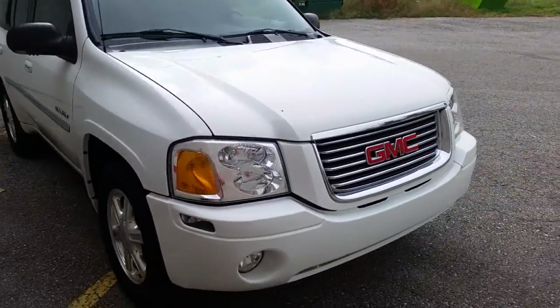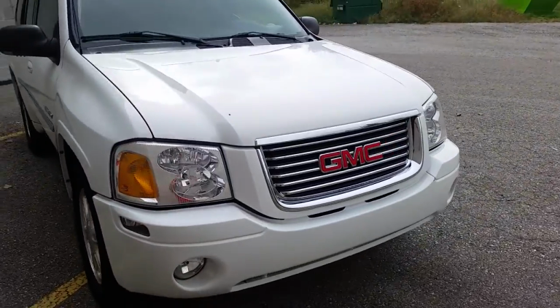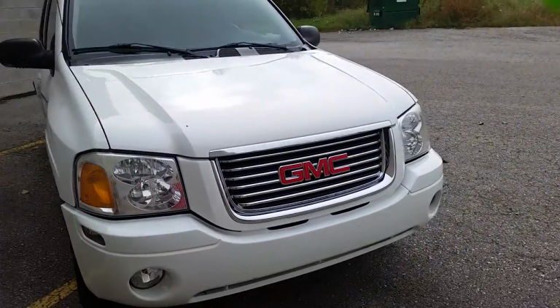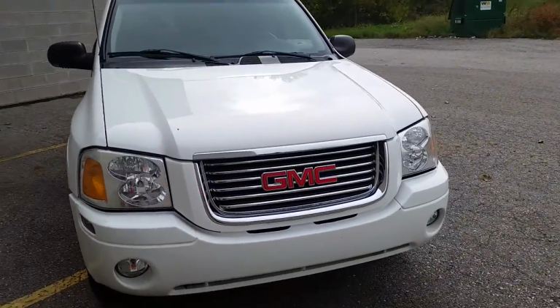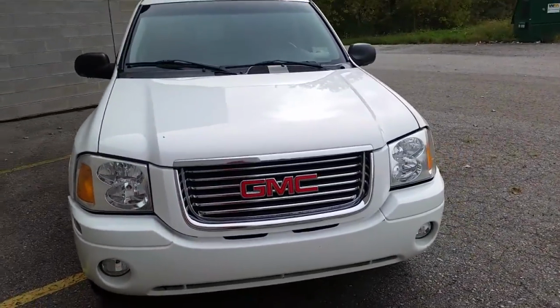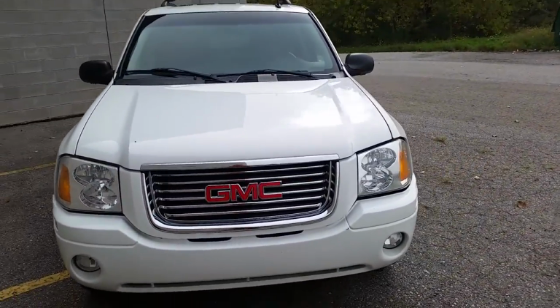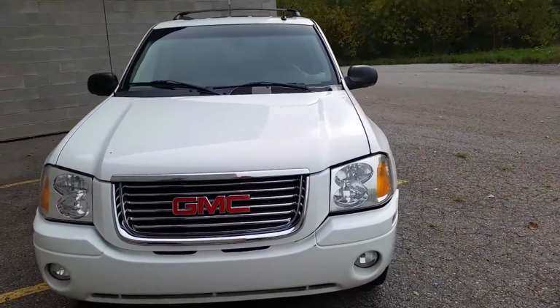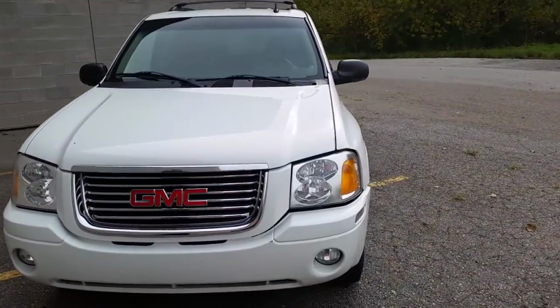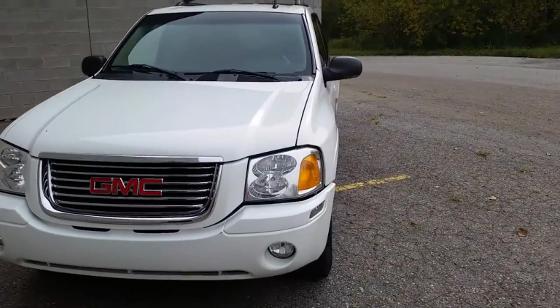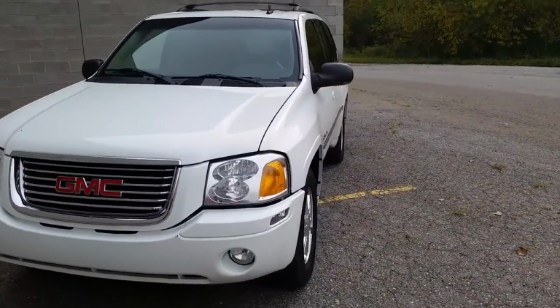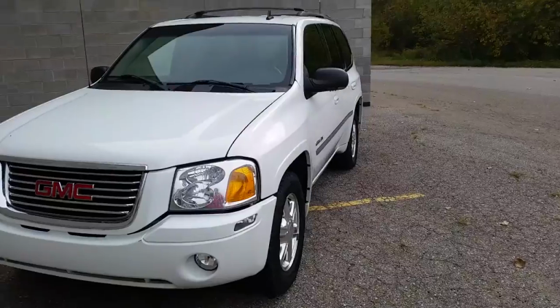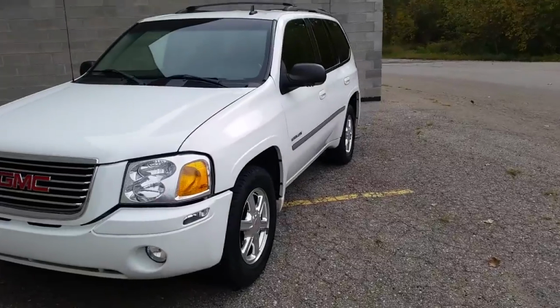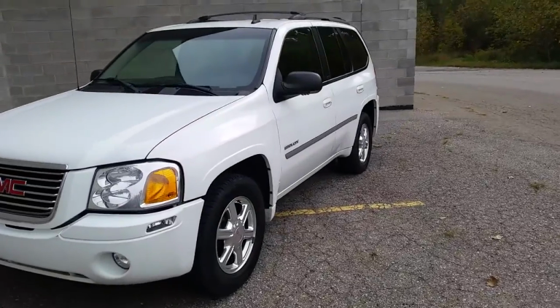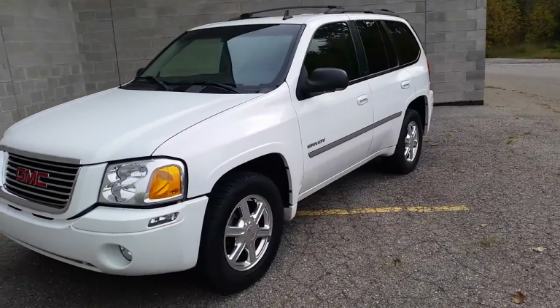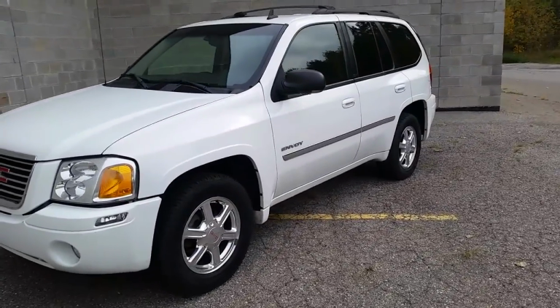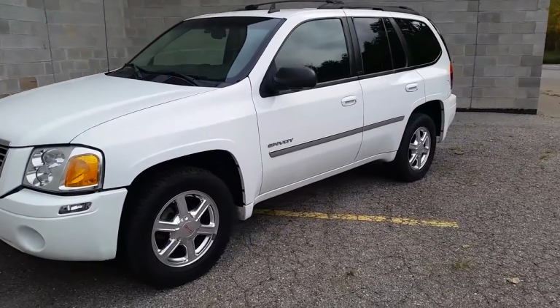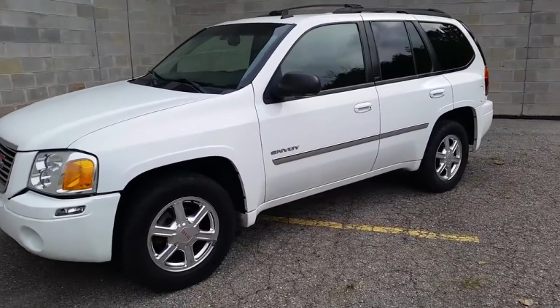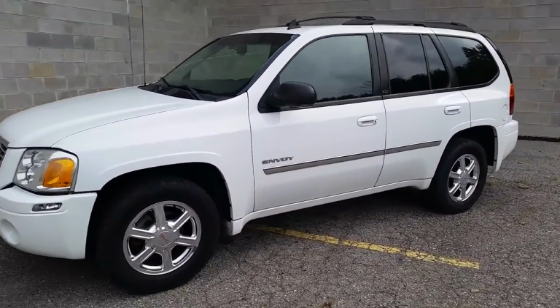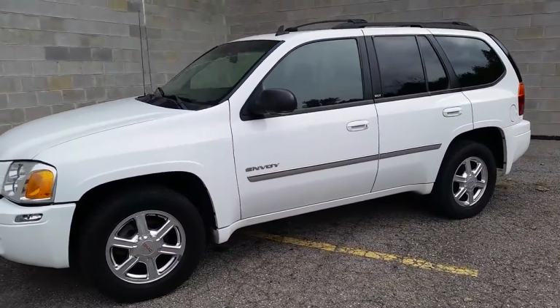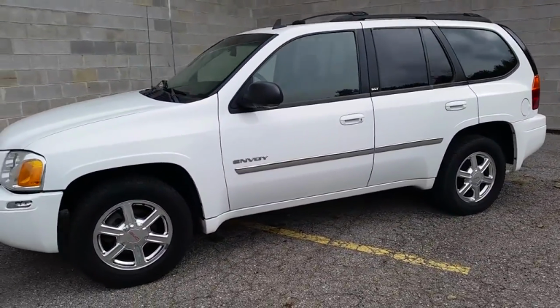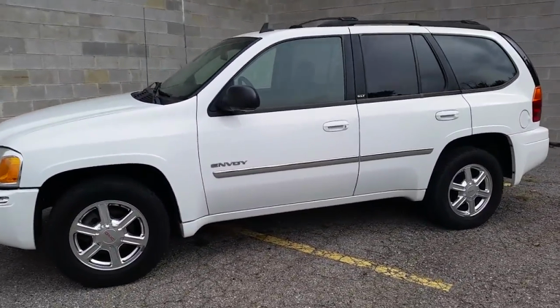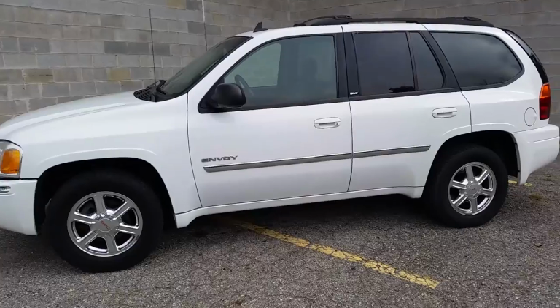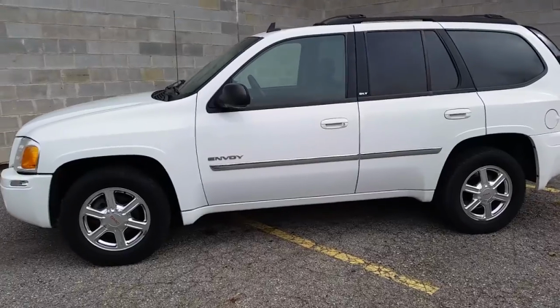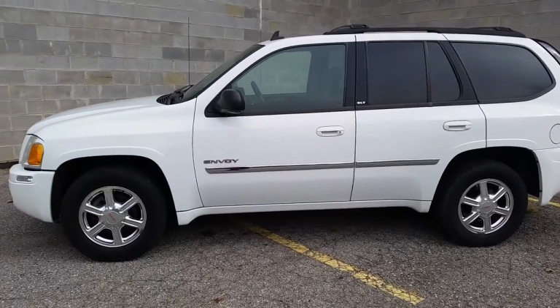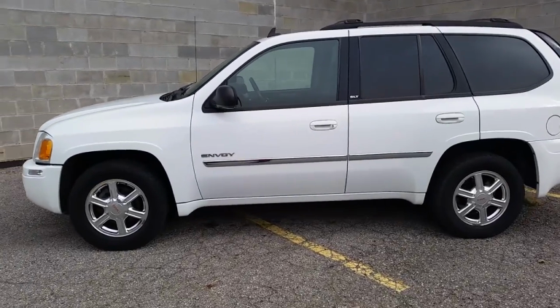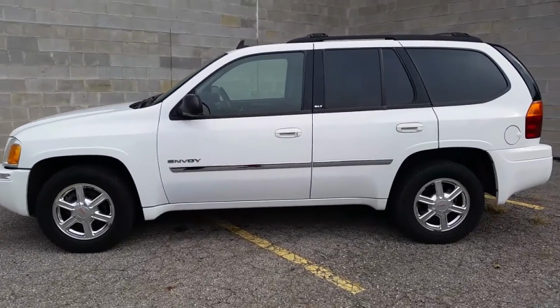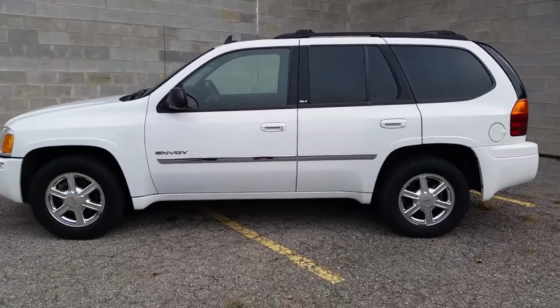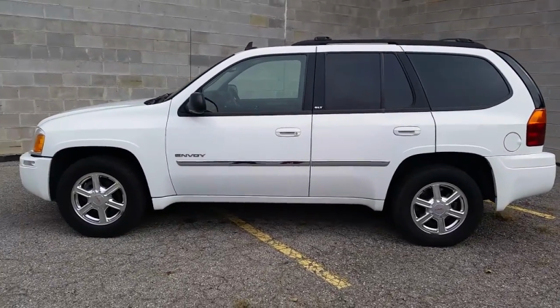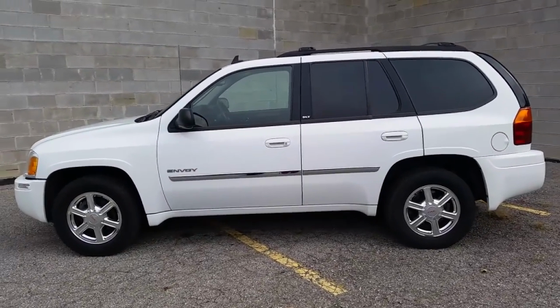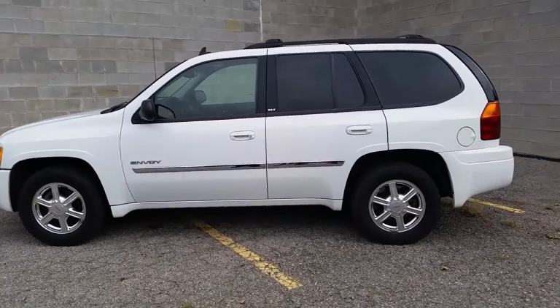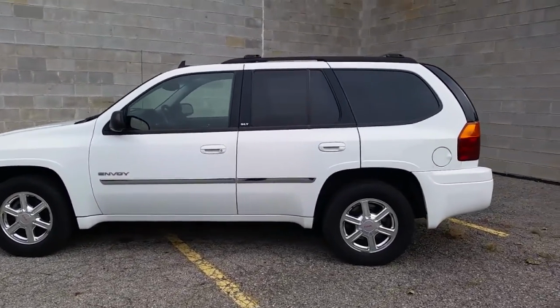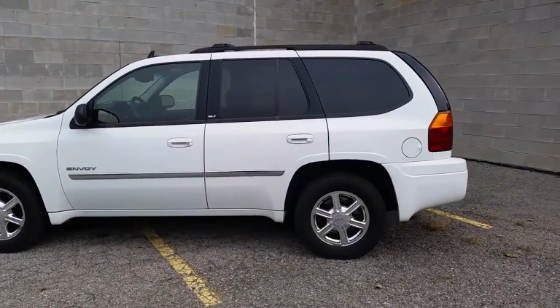This Envoy is for the picky buyer who wants a nice truck for $69.99. At Approval Powersports, we have 400 used motorcycles to choose from. You can go to ApprovalPowersports.com or call us at 888-743-3990.